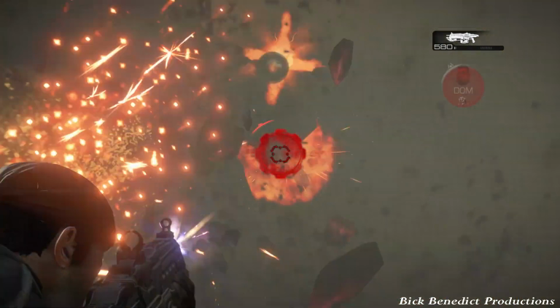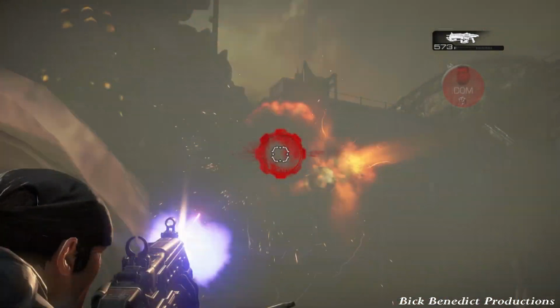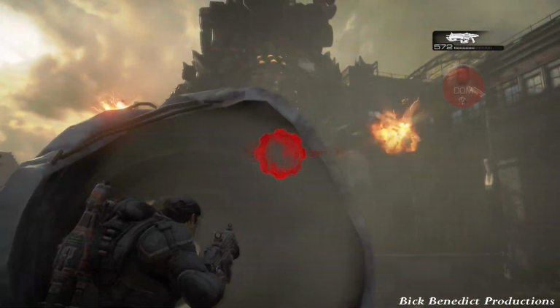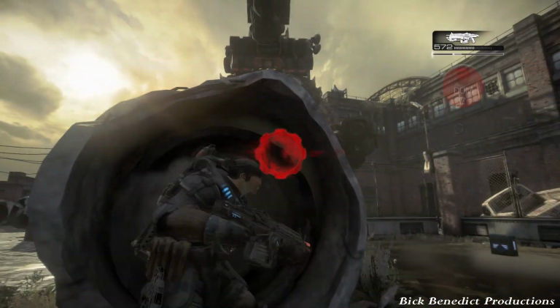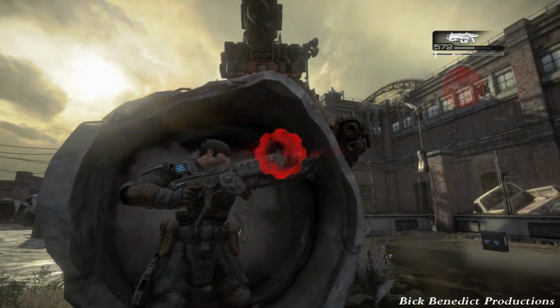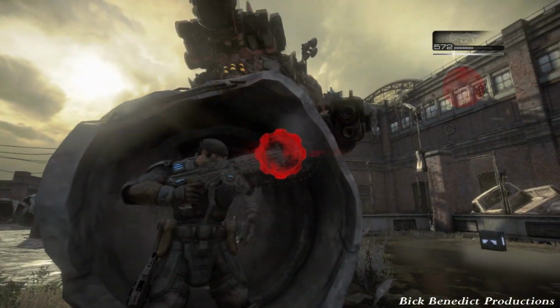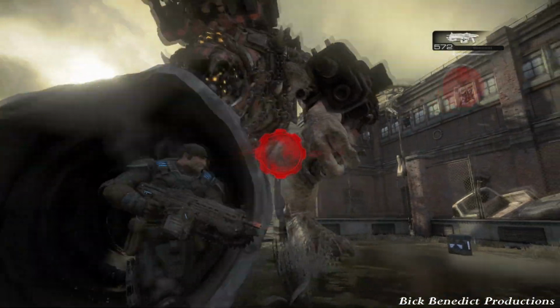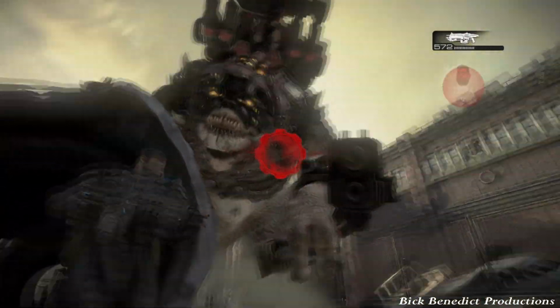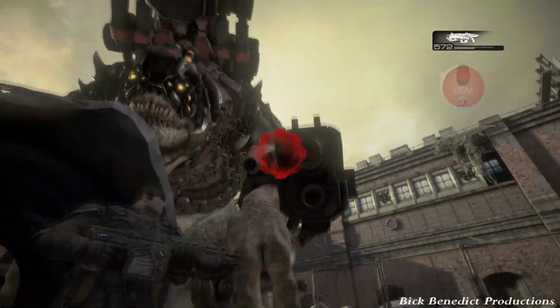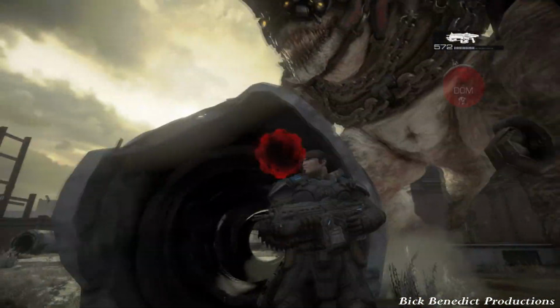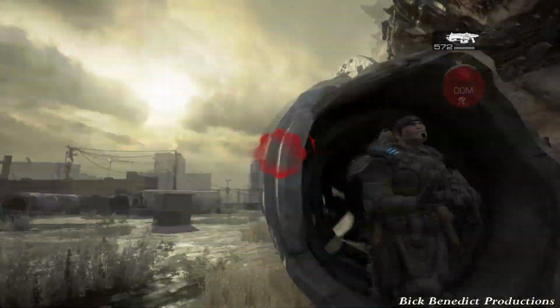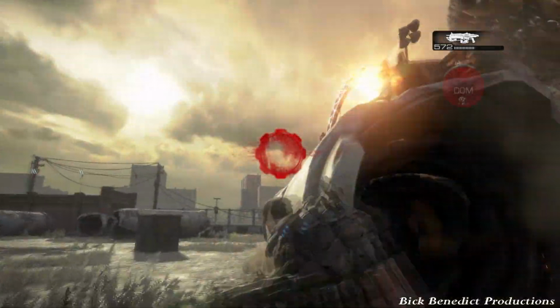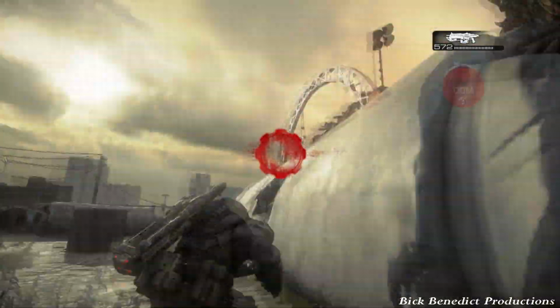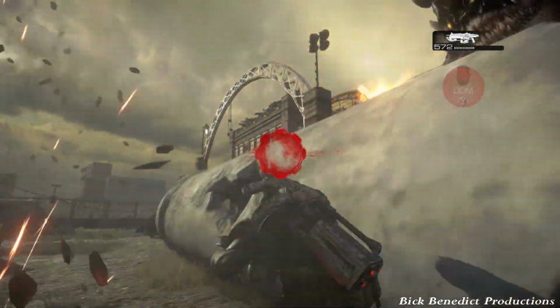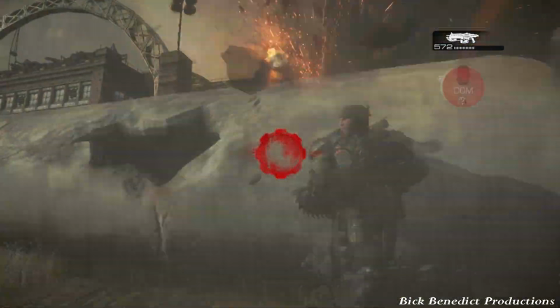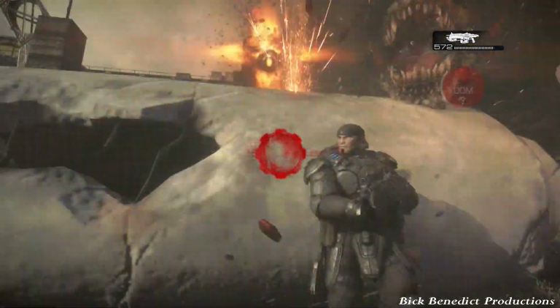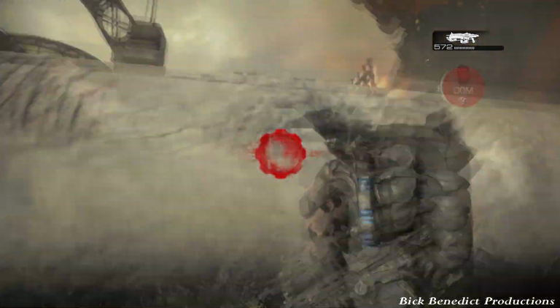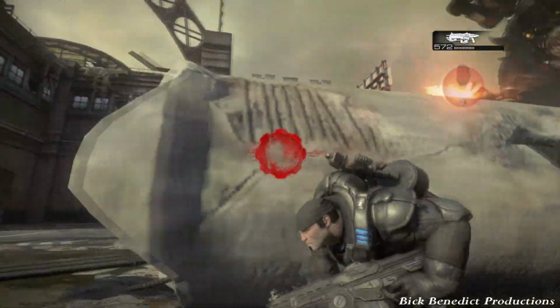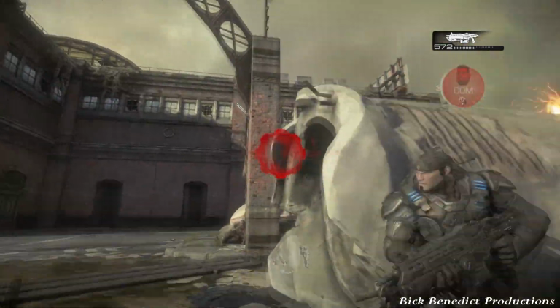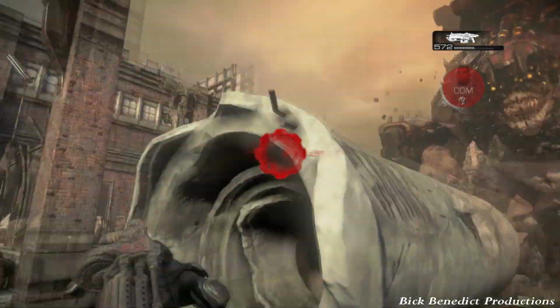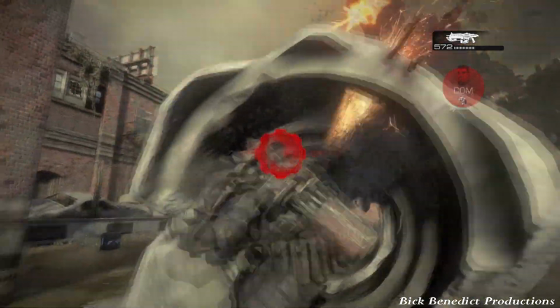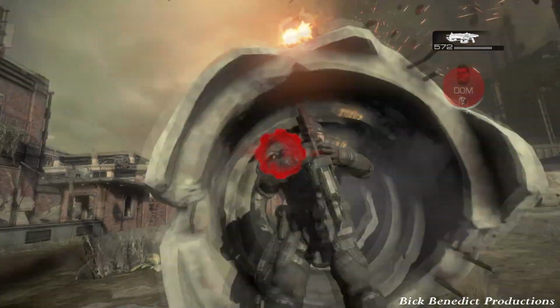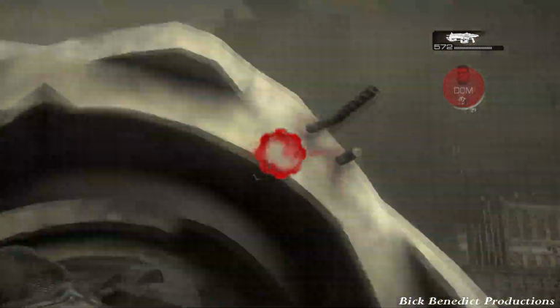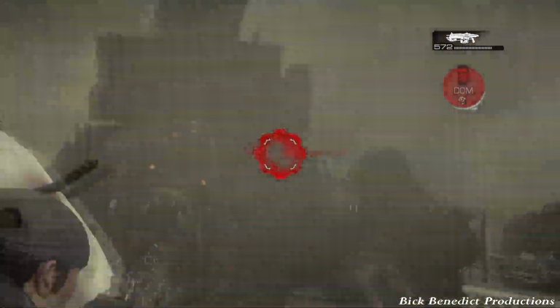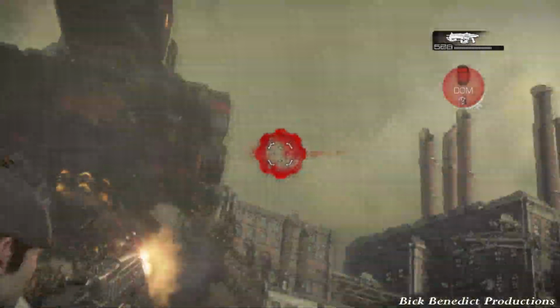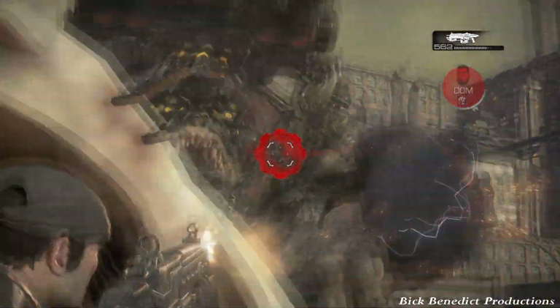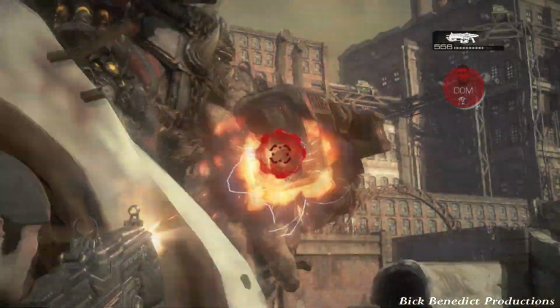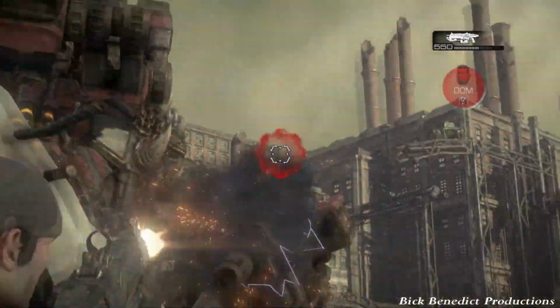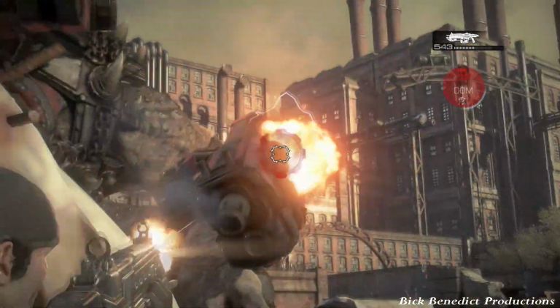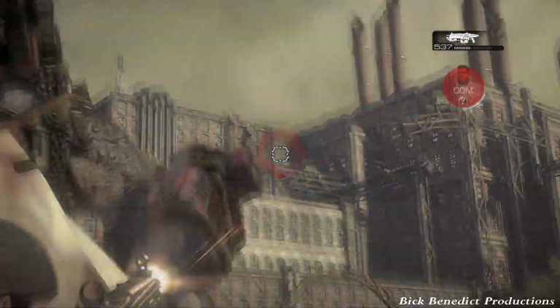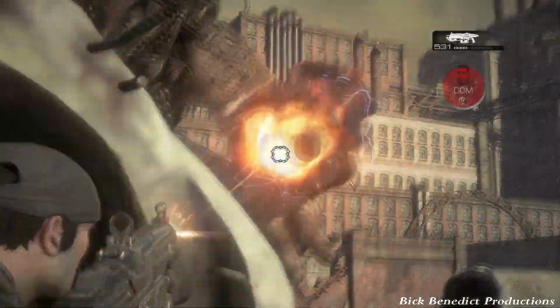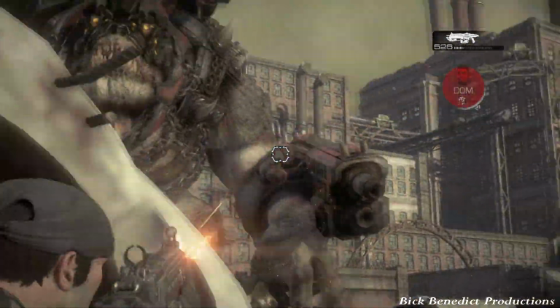The wrist guns are what you want to focus on at first, and then you're going to be shooting his head turret. The head turret doesn't have much HP — it's just the guns that take quite a bit of time to take care of.